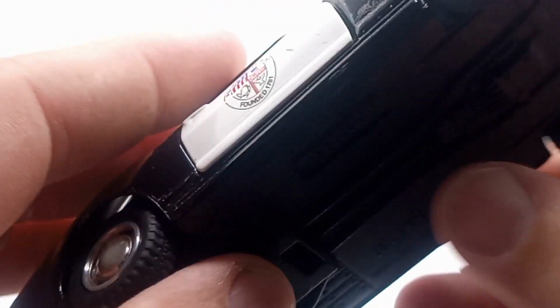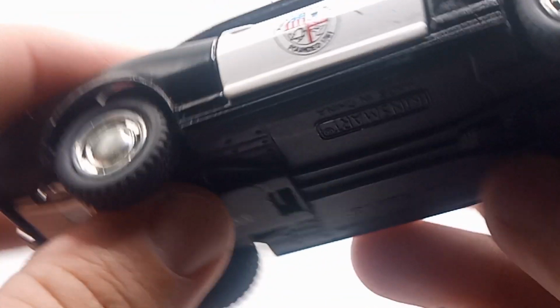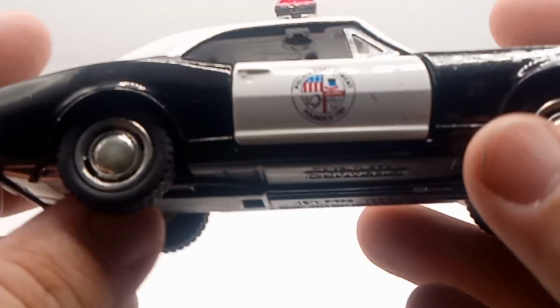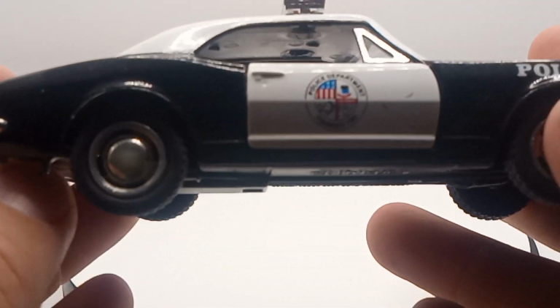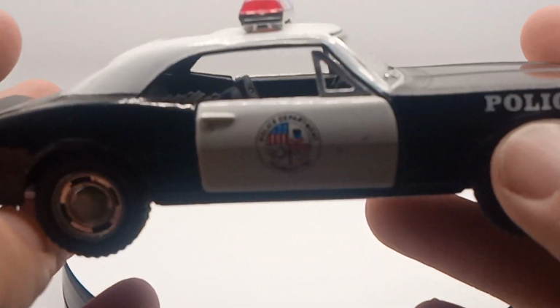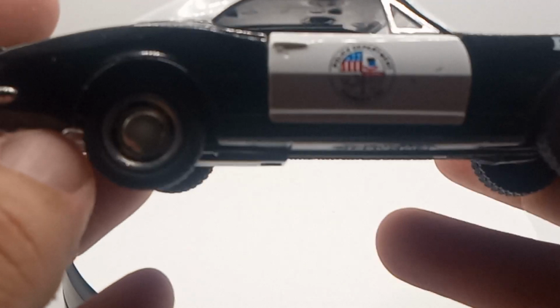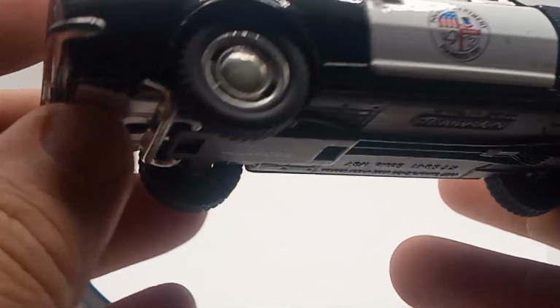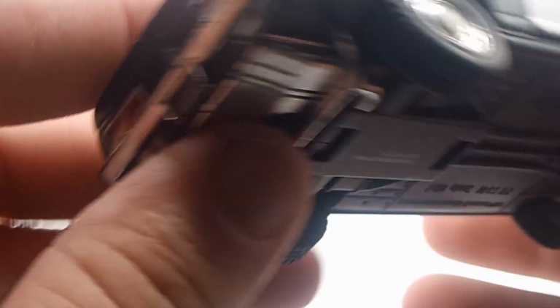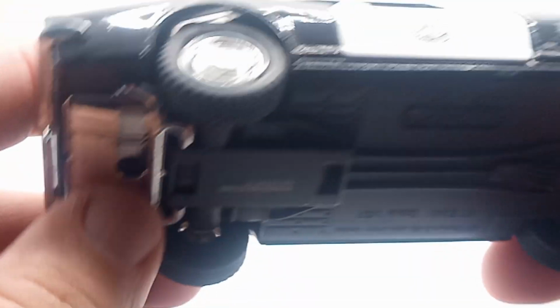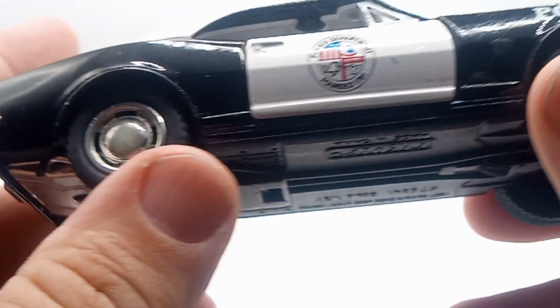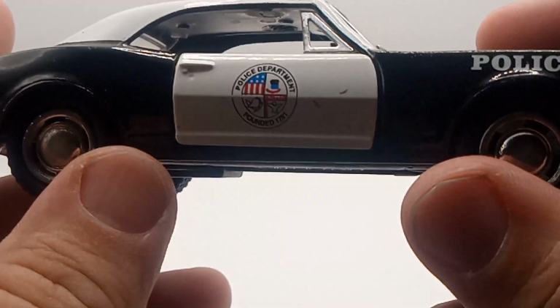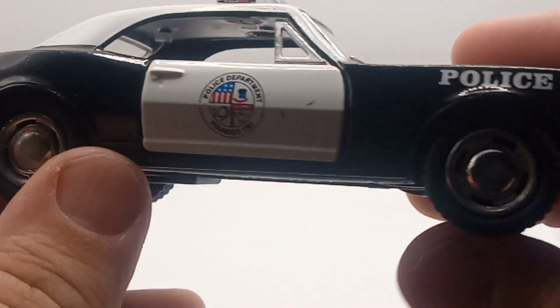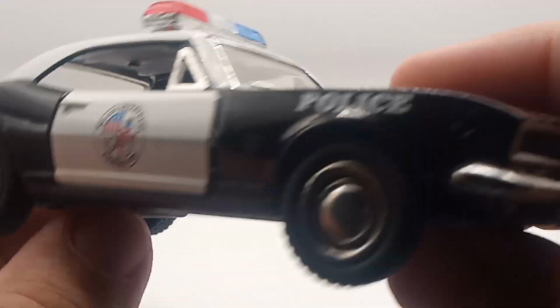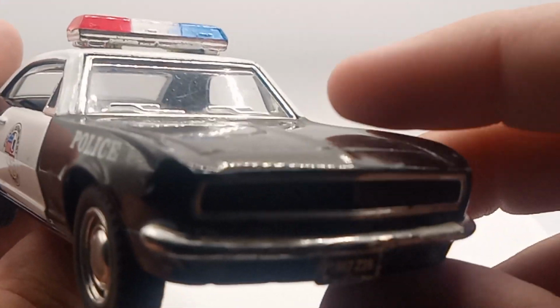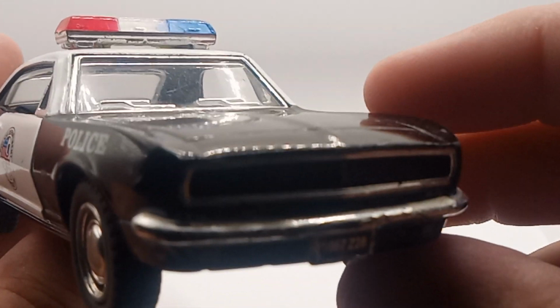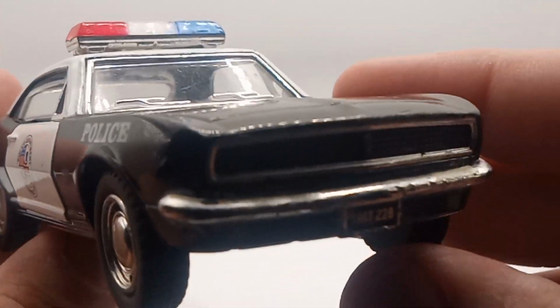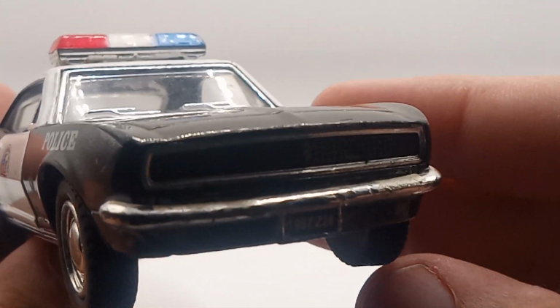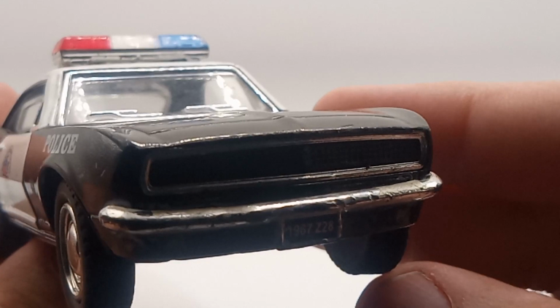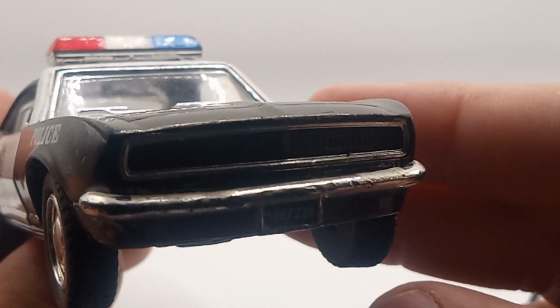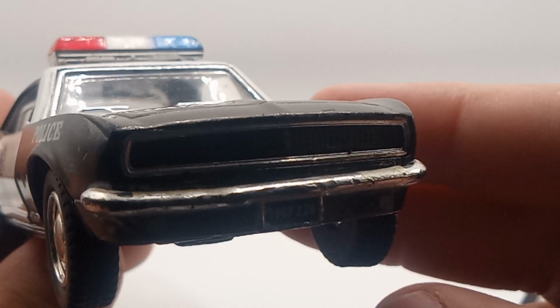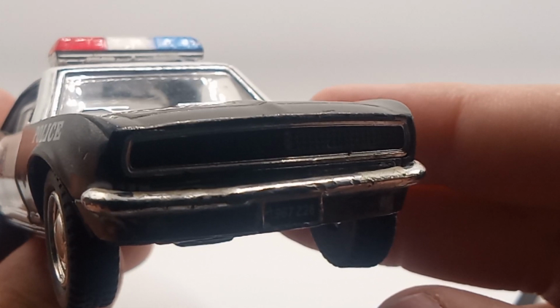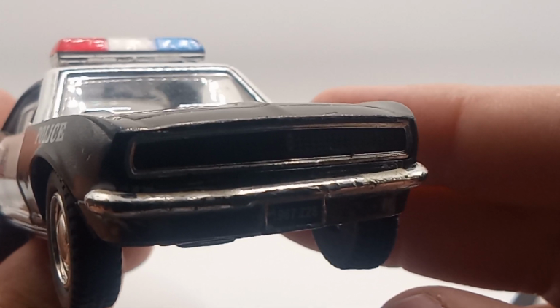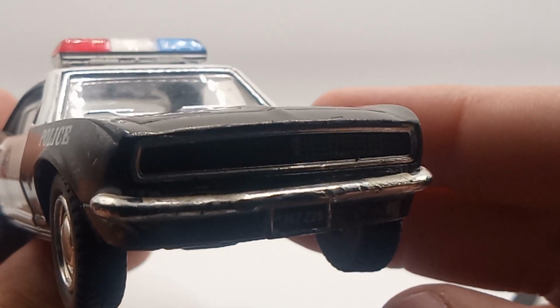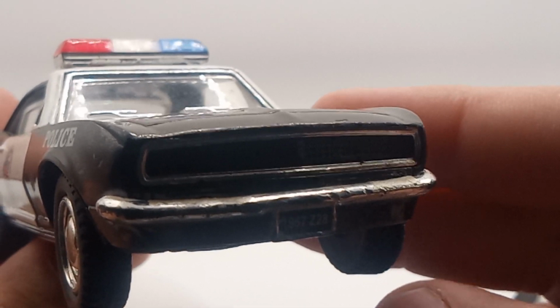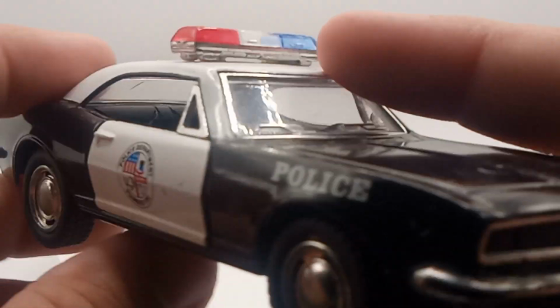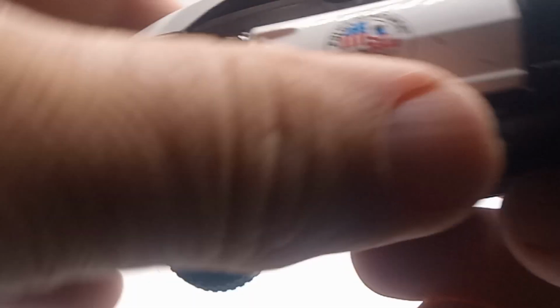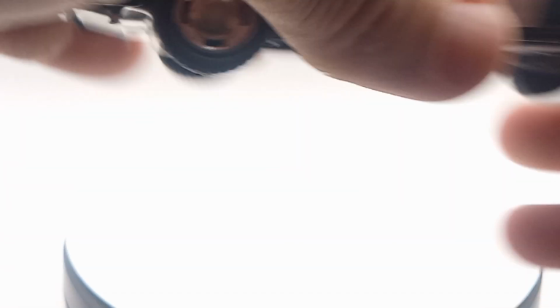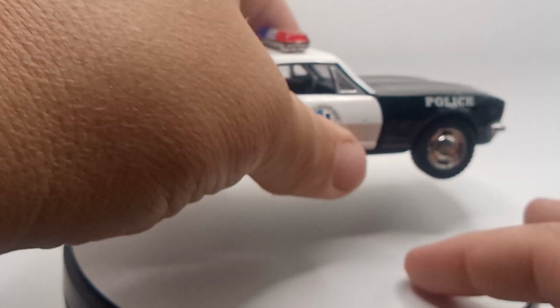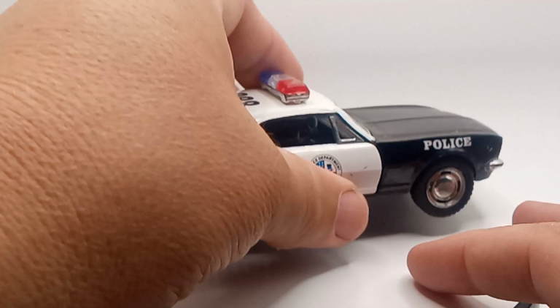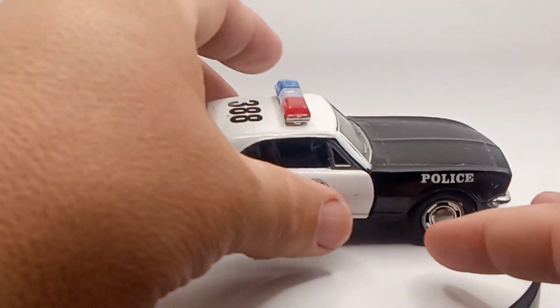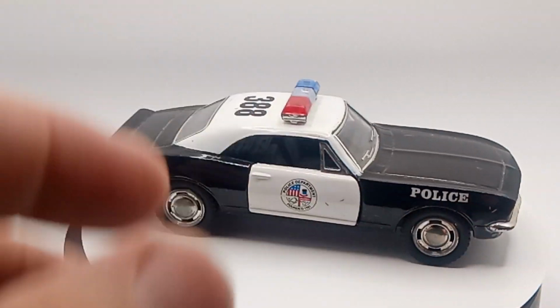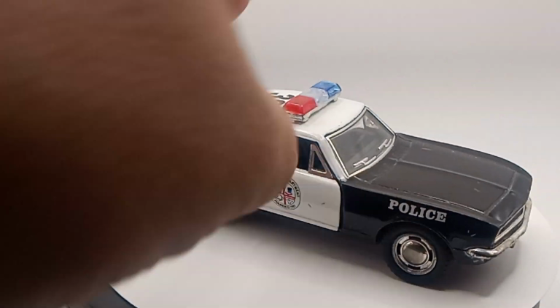I paid $2 for this. At least you don't pay much for die-cast cars at sales, but I had to have it because it'd be pretty cool for some toy photography. If you had one of these, comment down below.